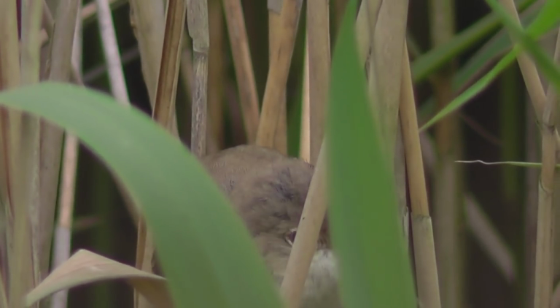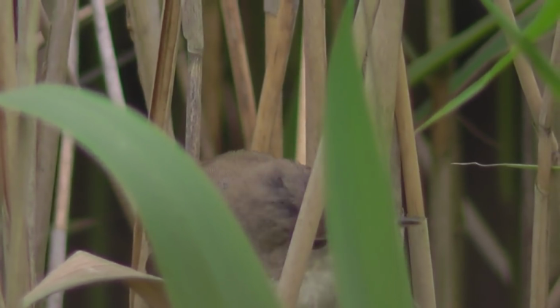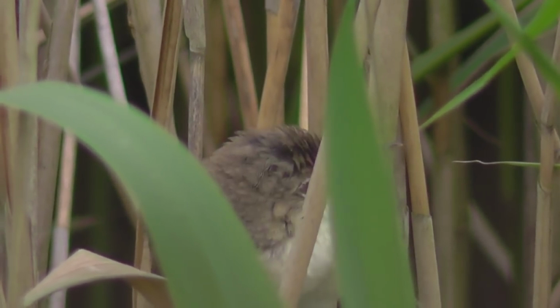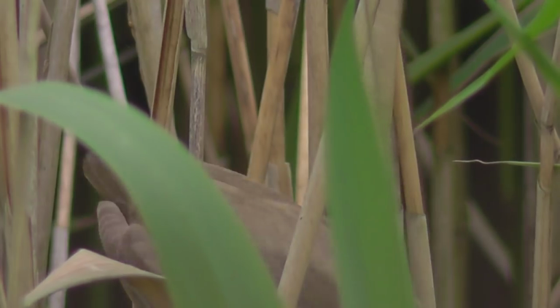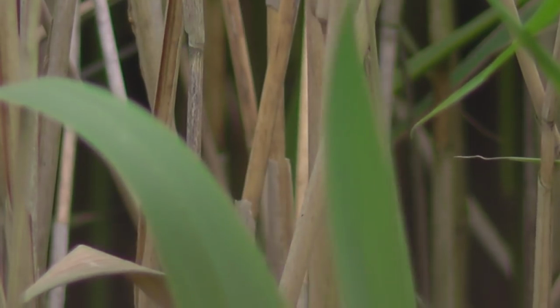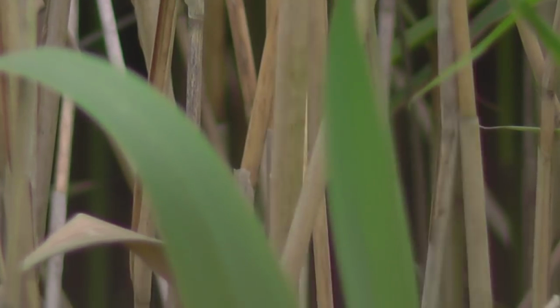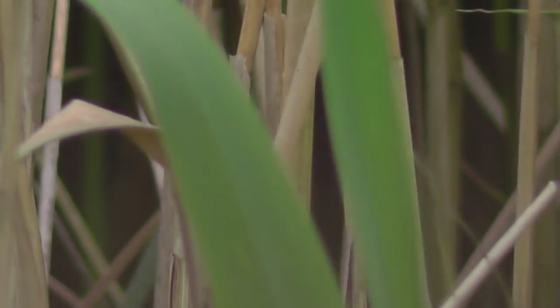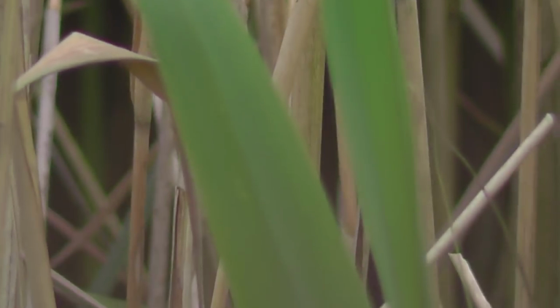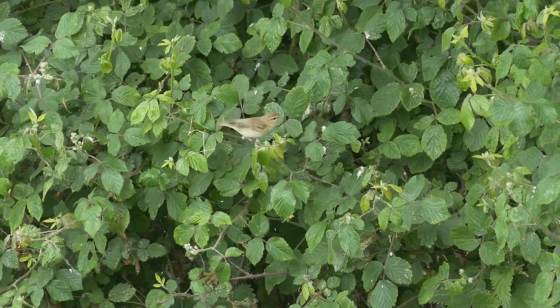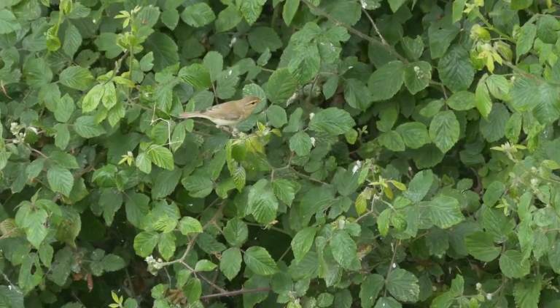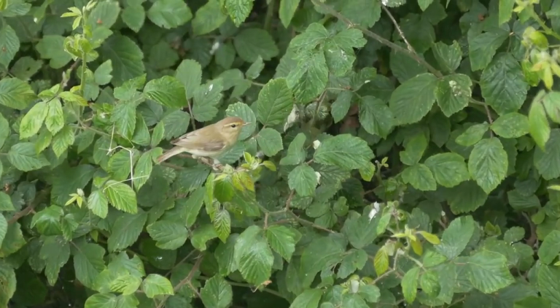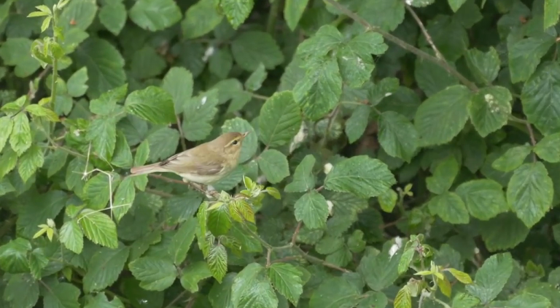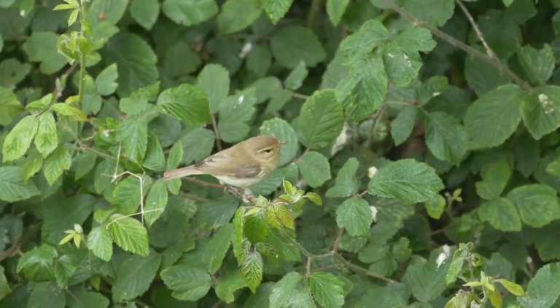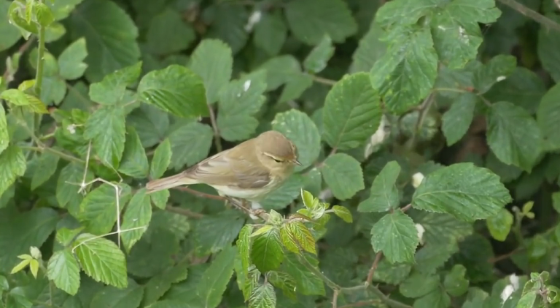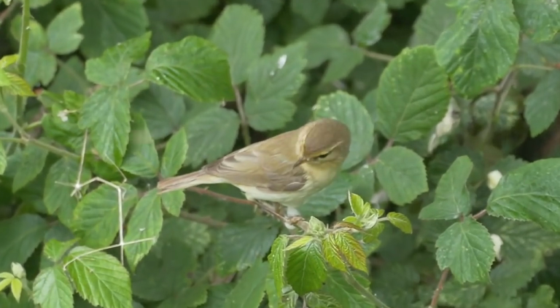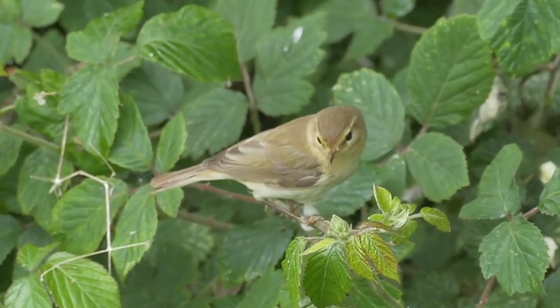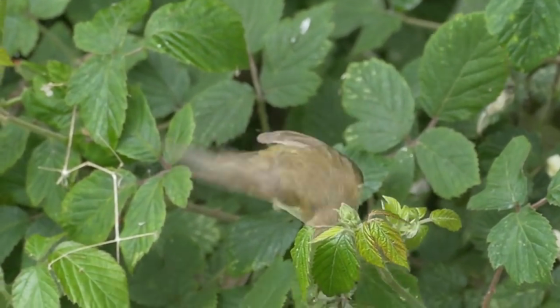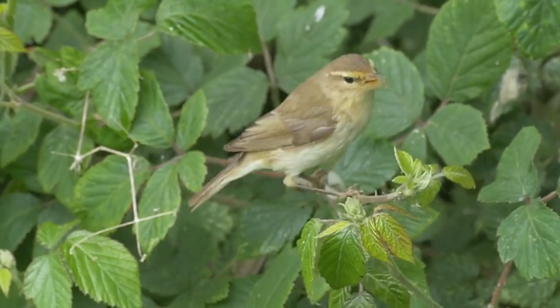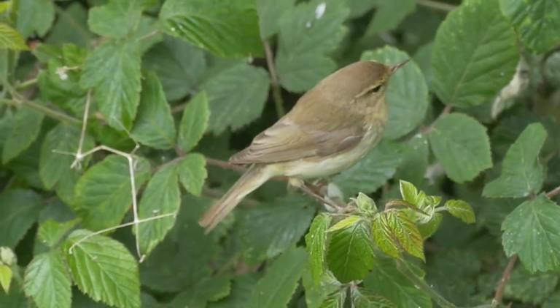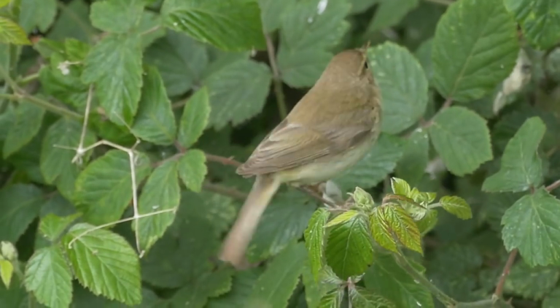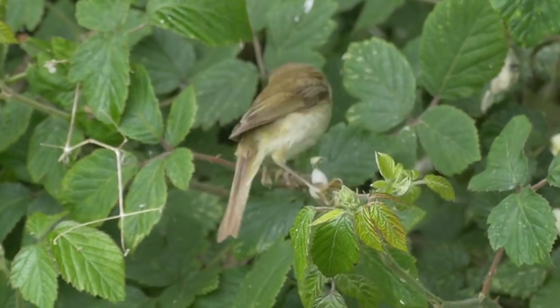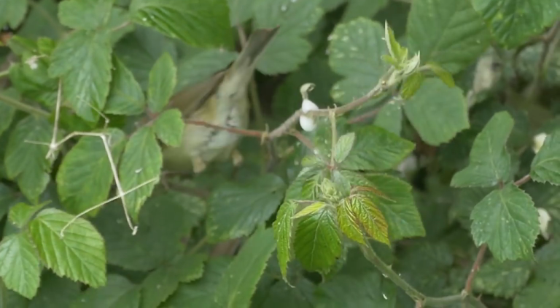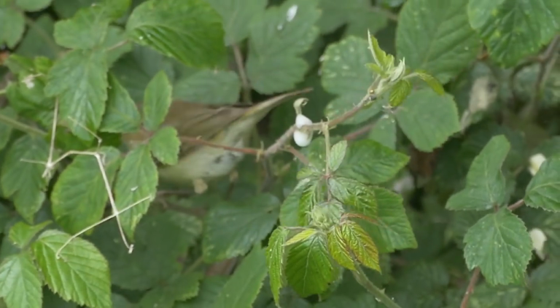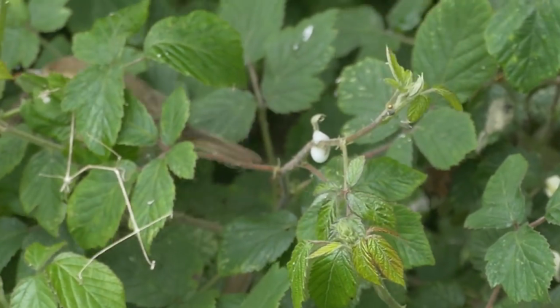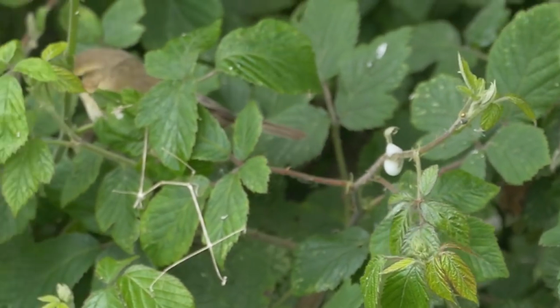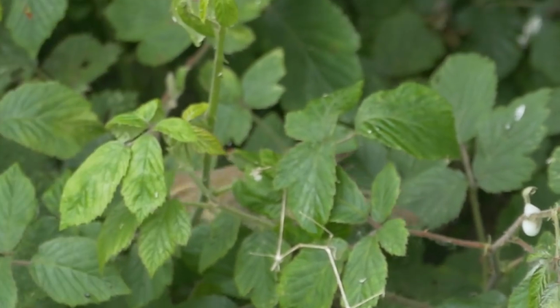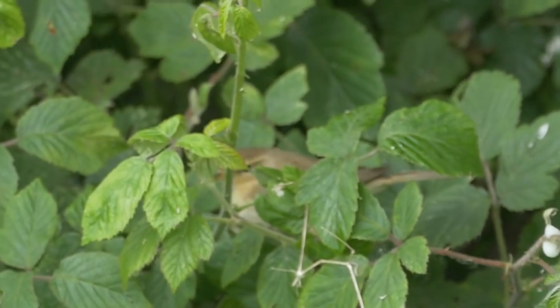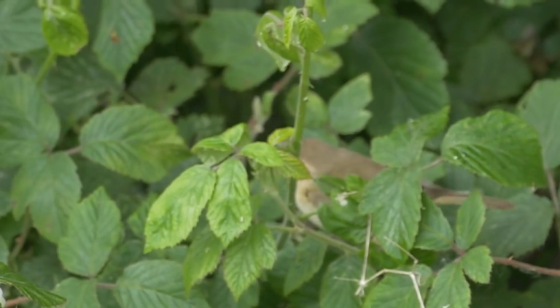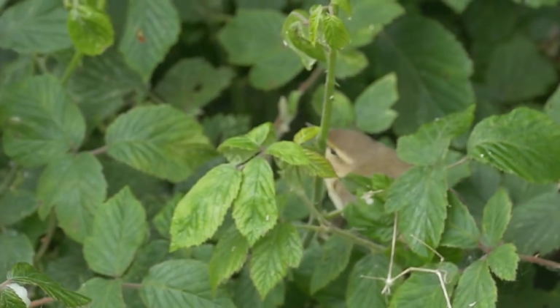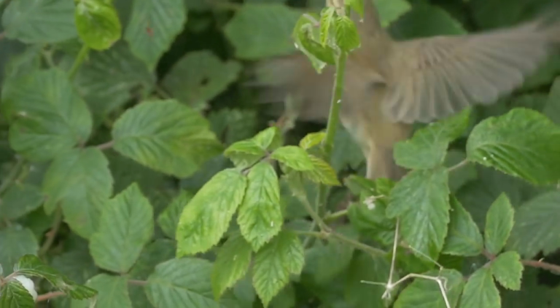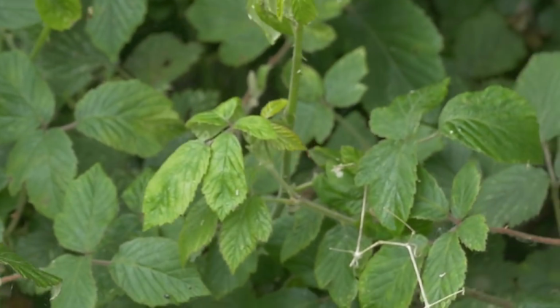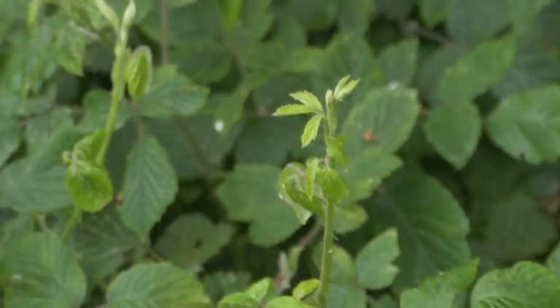It was a really brilliant day here at Titchmarsh today — the reserve really delivered. I also got my first clear shot of a chiffchaff in quite a while, so I'll leave you with that and see you next time.